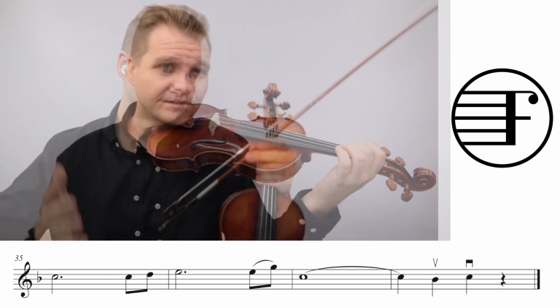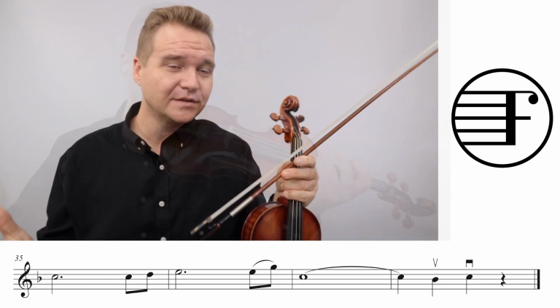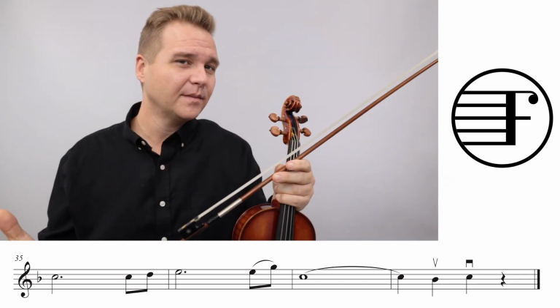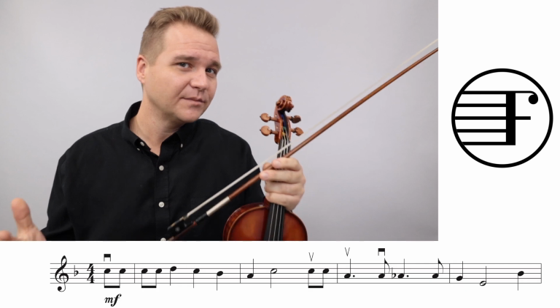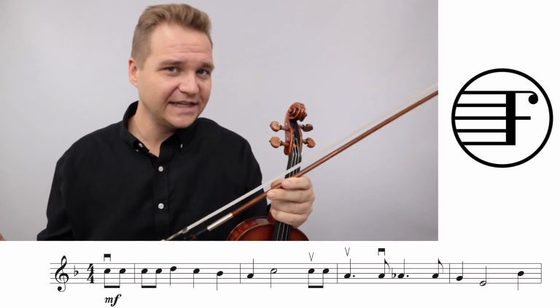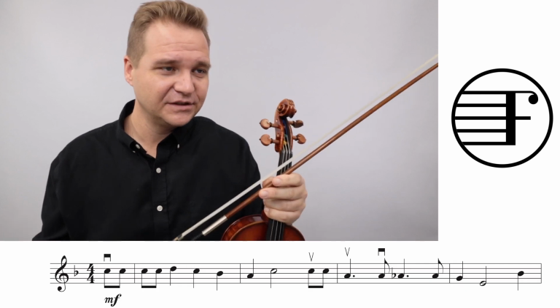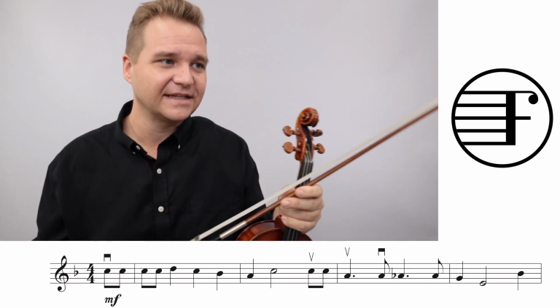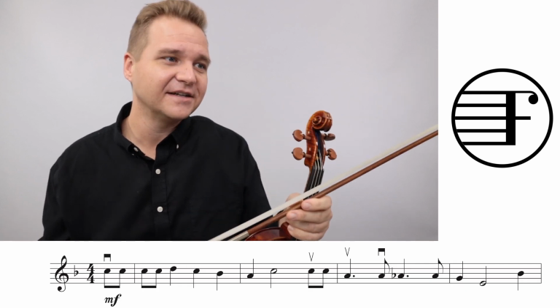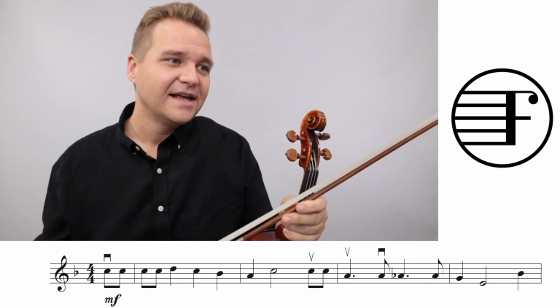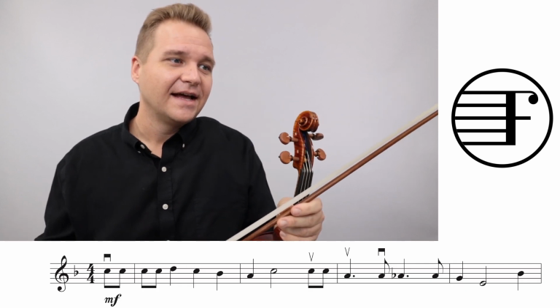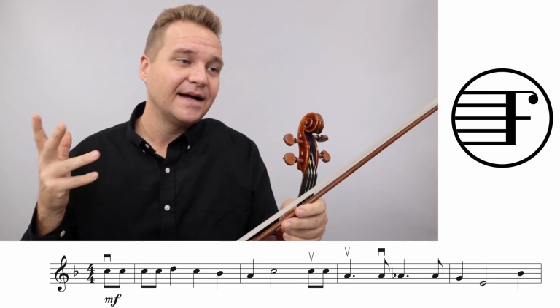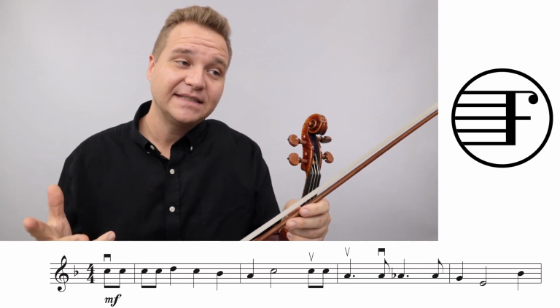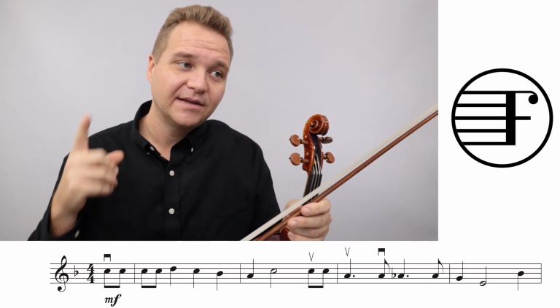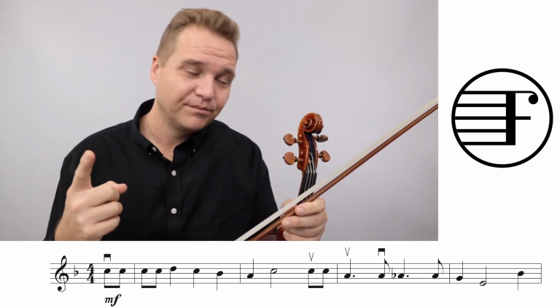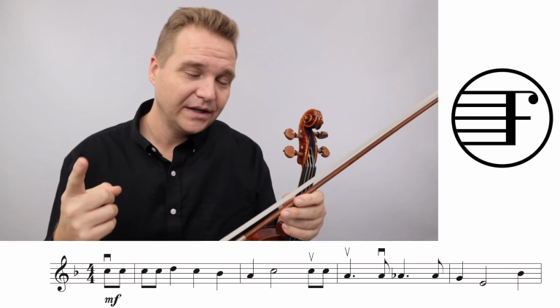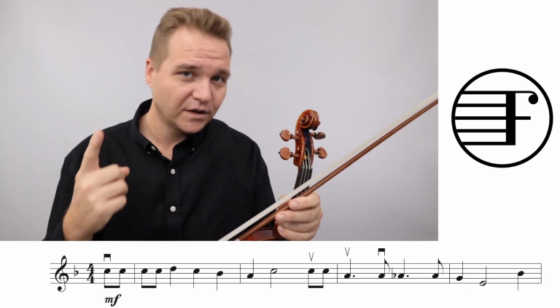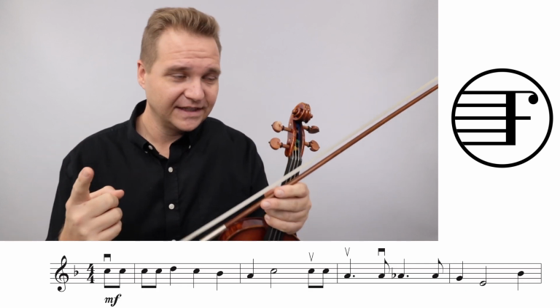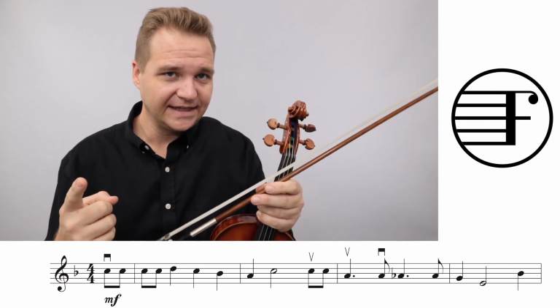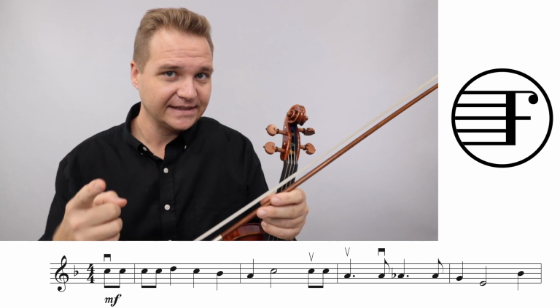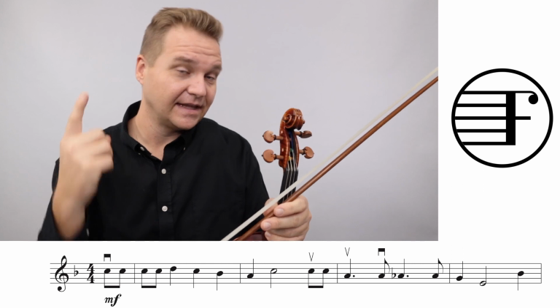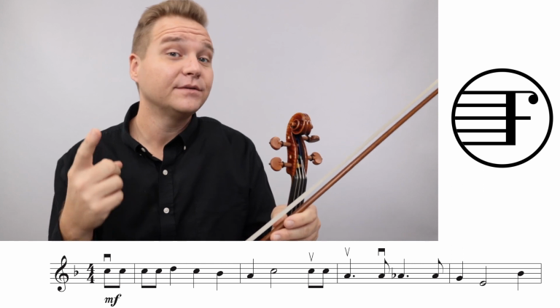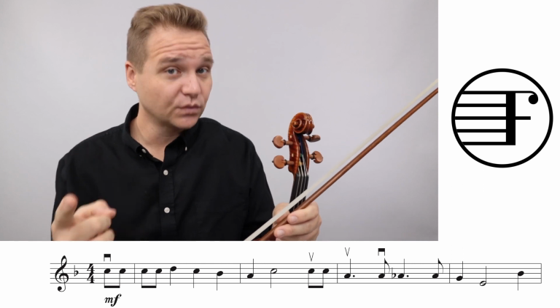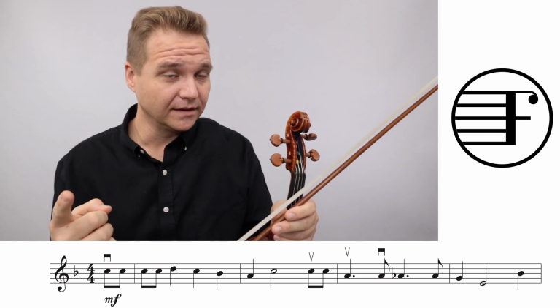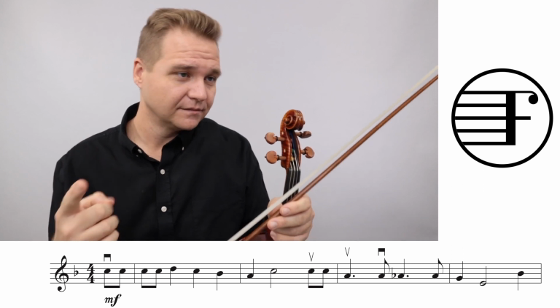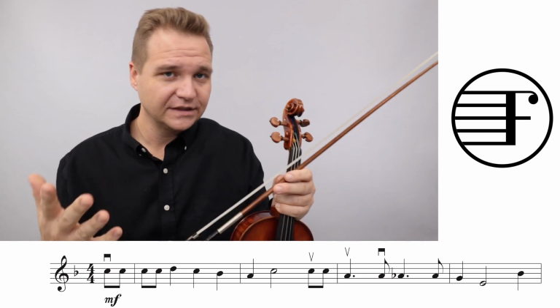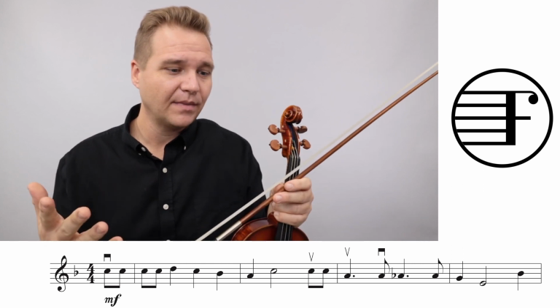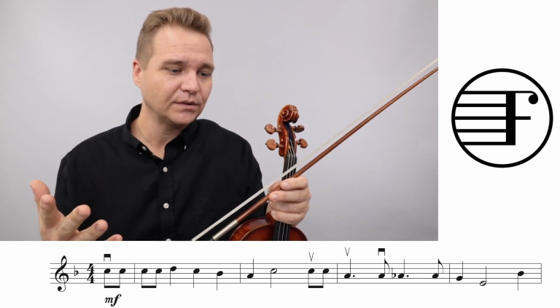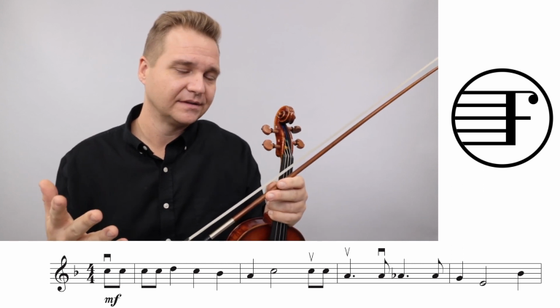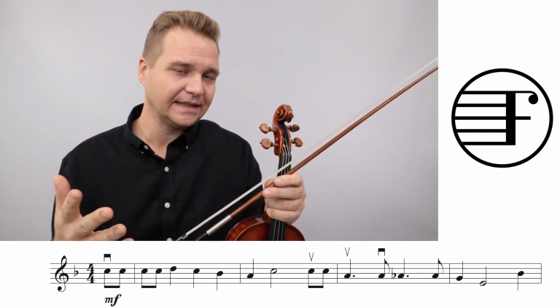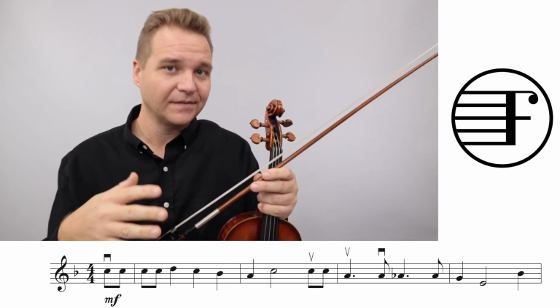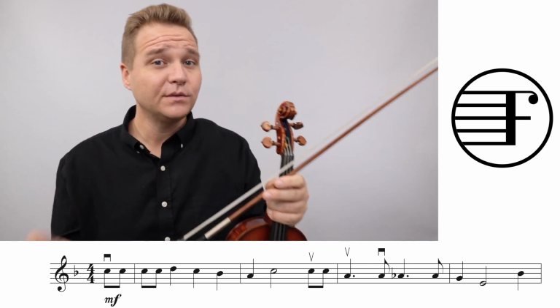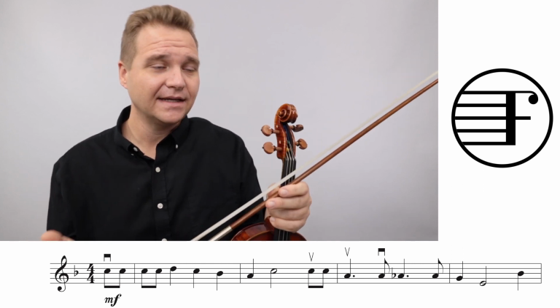All right, so let's talk about some of the keys to success here. Basically, the big overarching thing is the eighth notes are swung. So just think about how you would sing it.